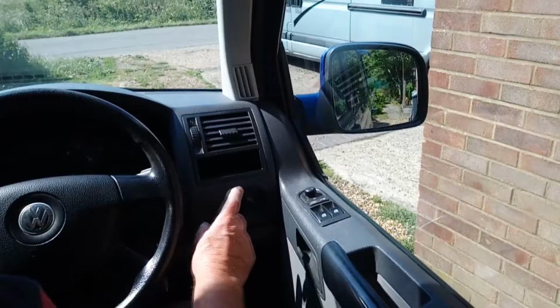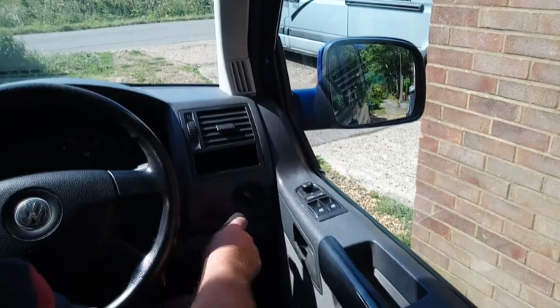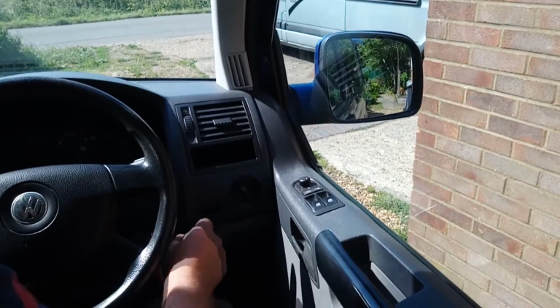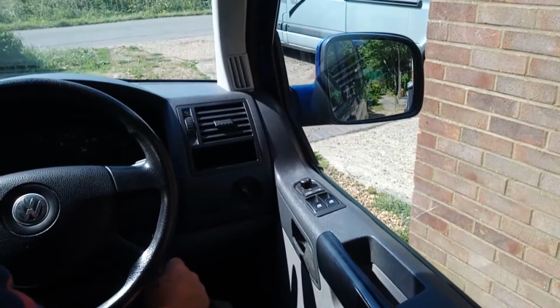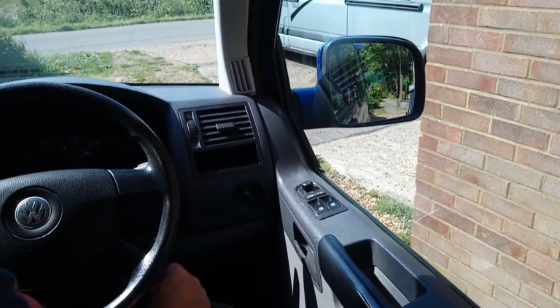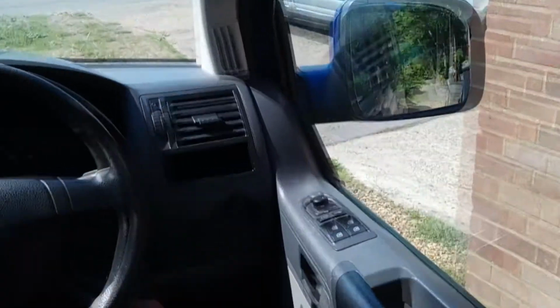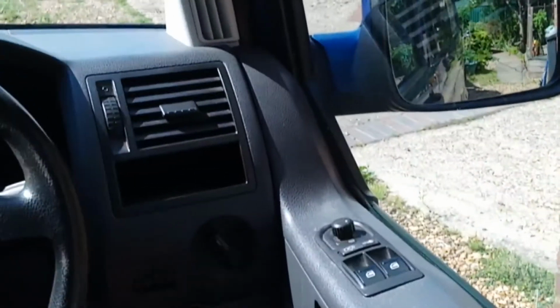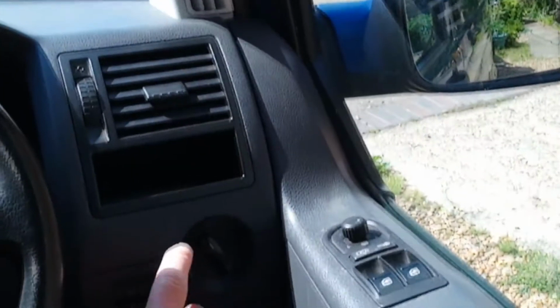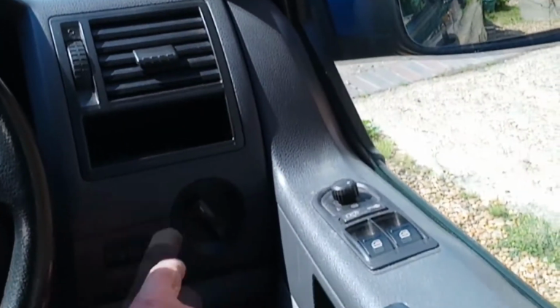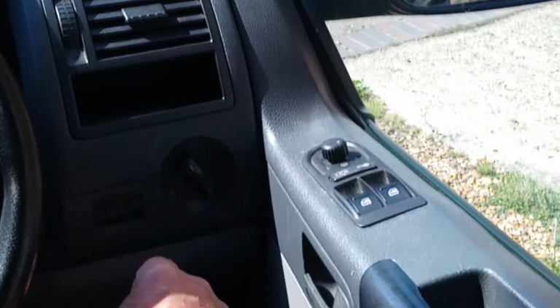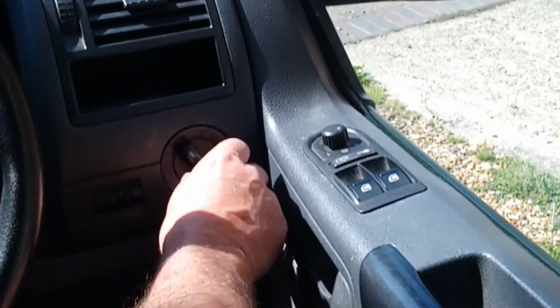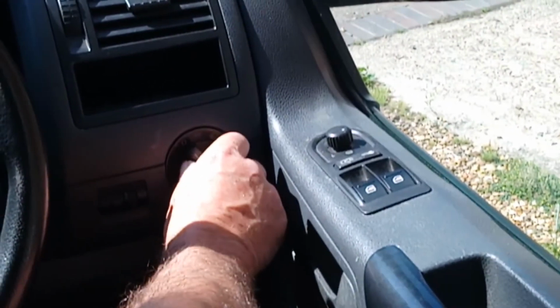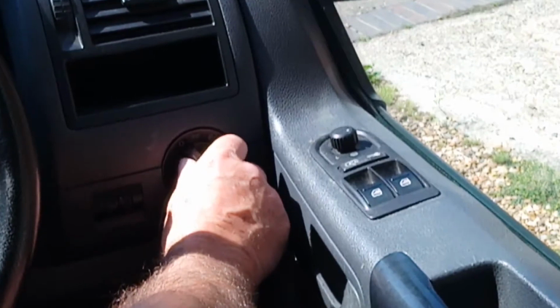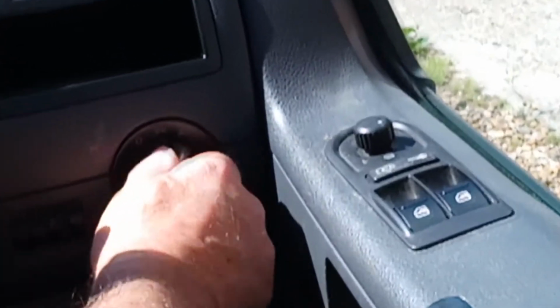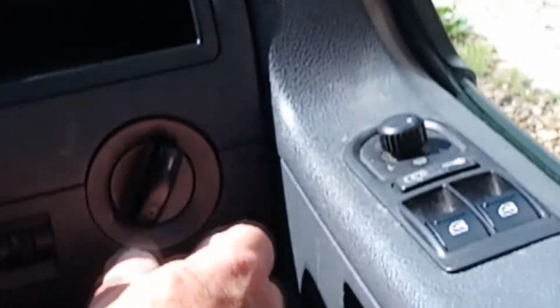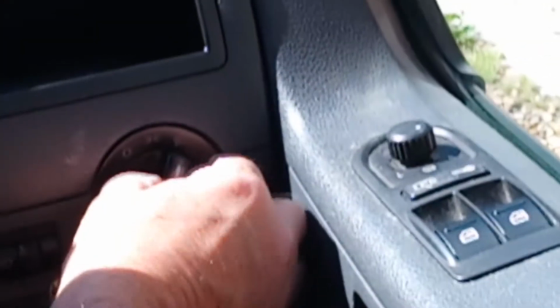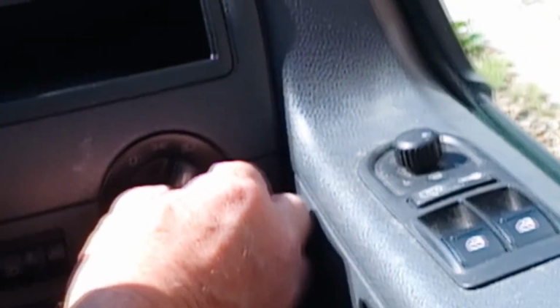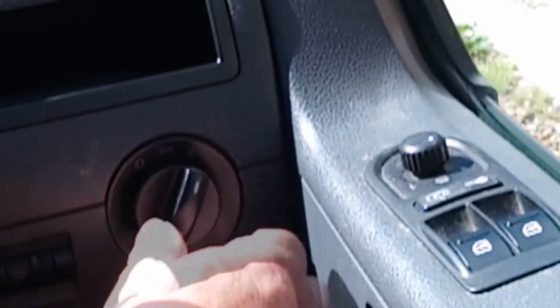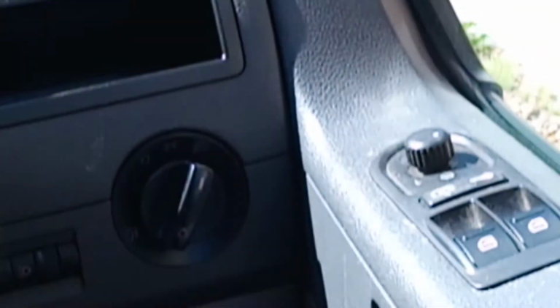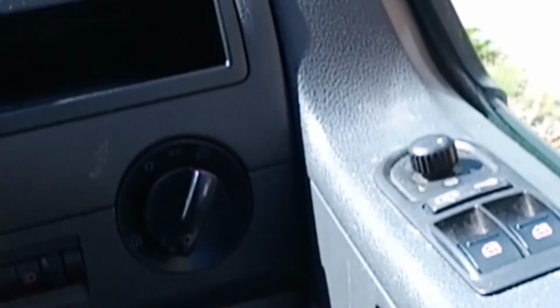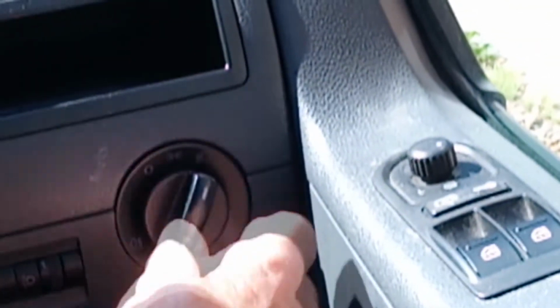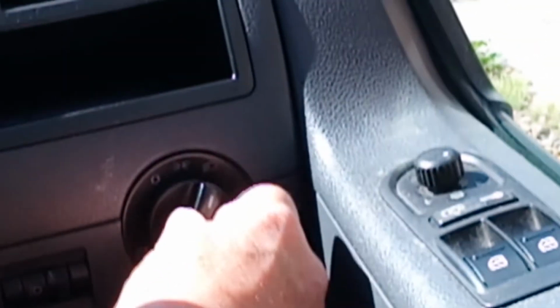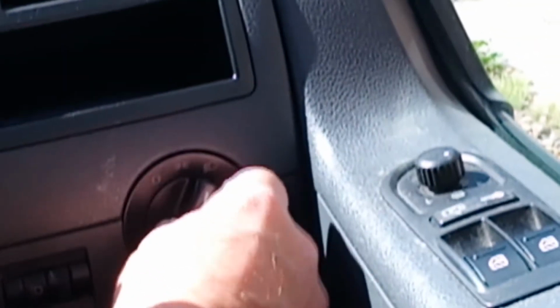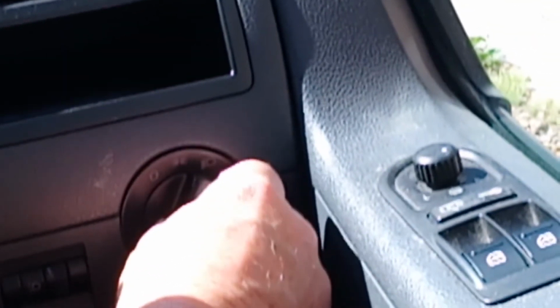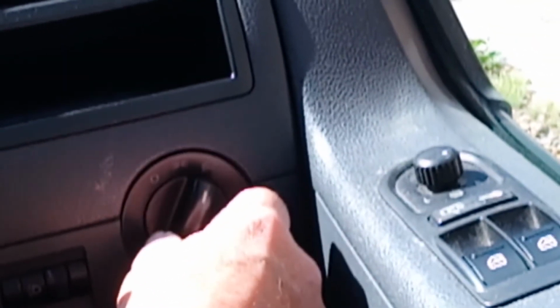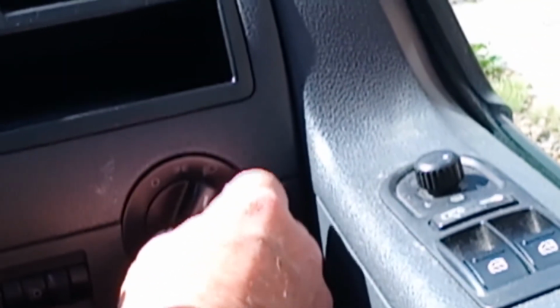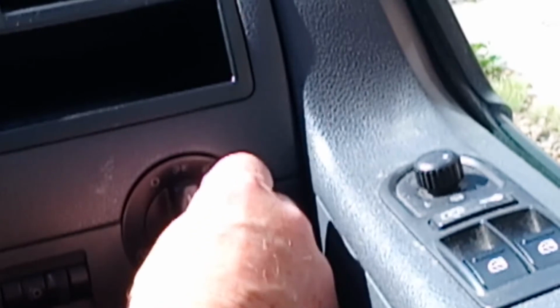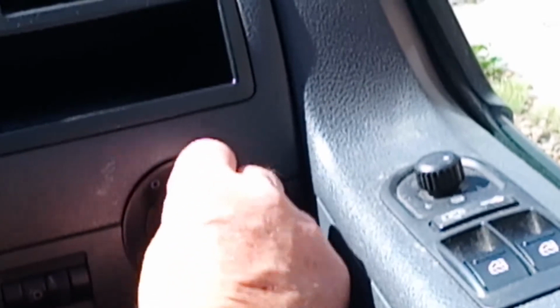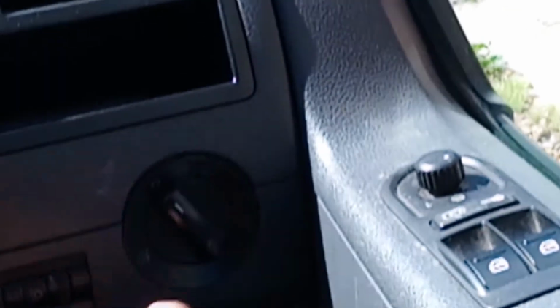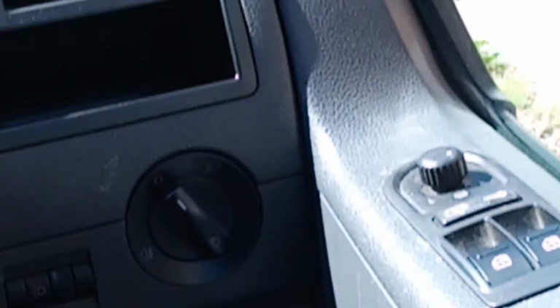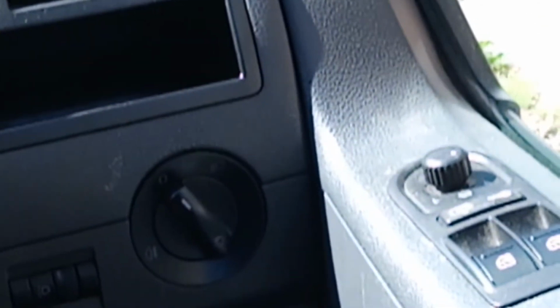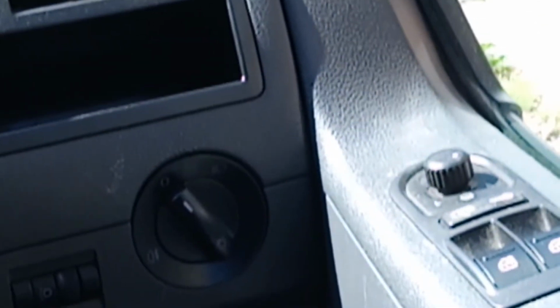The other thing that is not immediately obvious is to turn on the rear fog lights, you need to turn on the lights and then pull the switch out. And that turns the rear fog lights back off again.